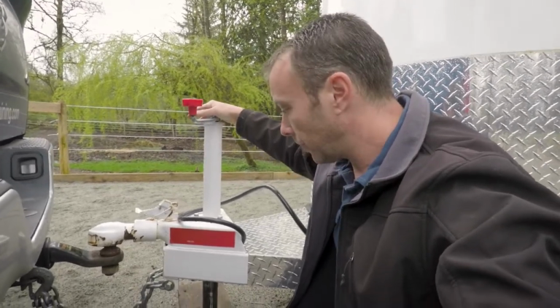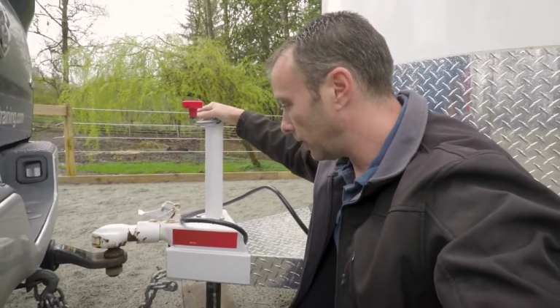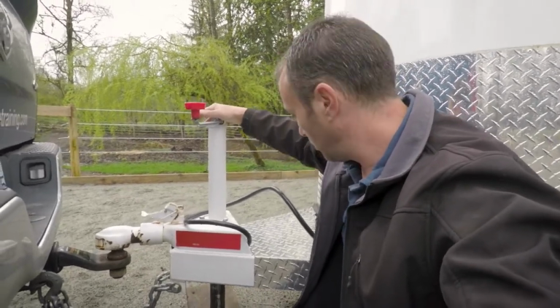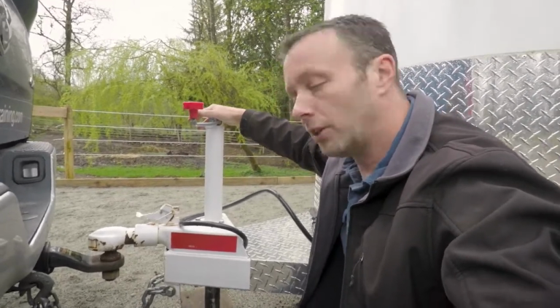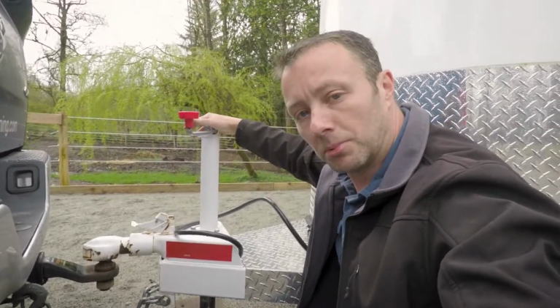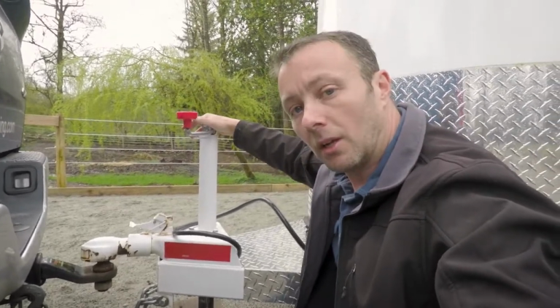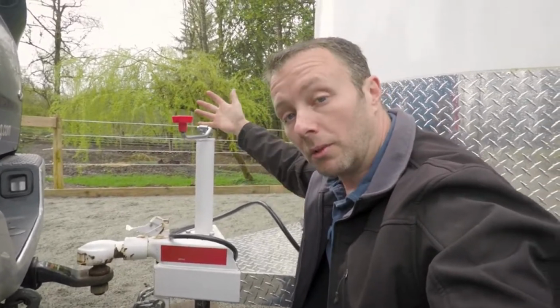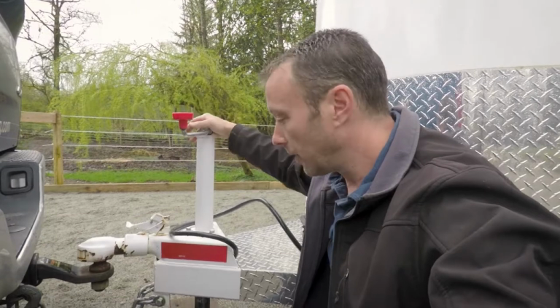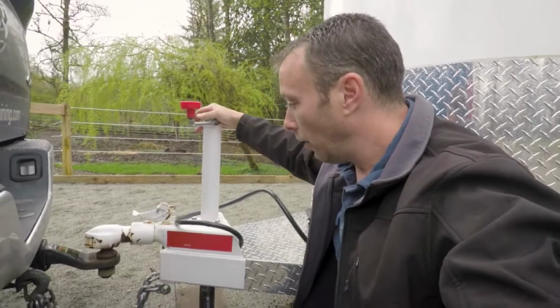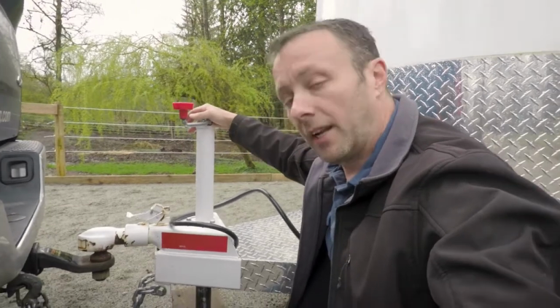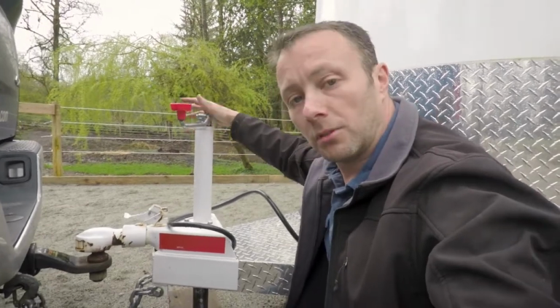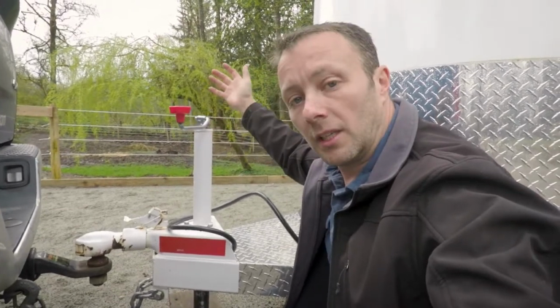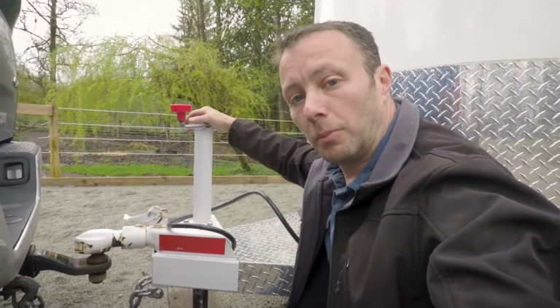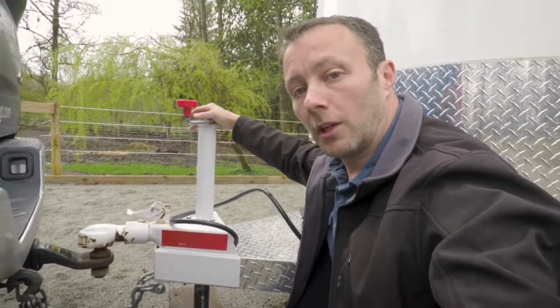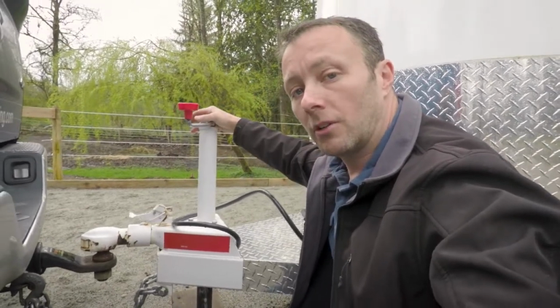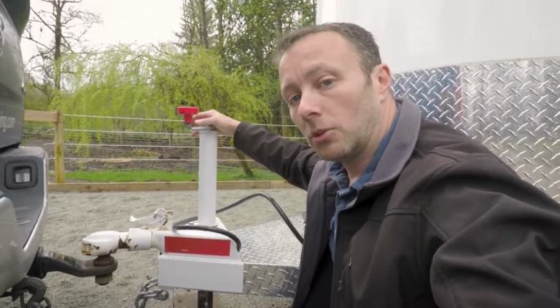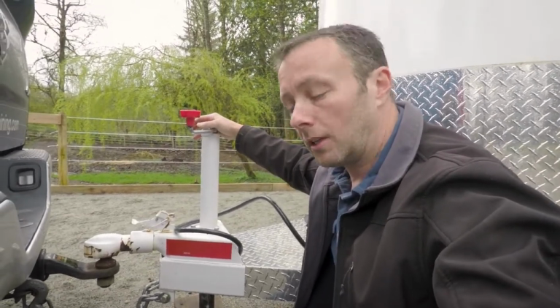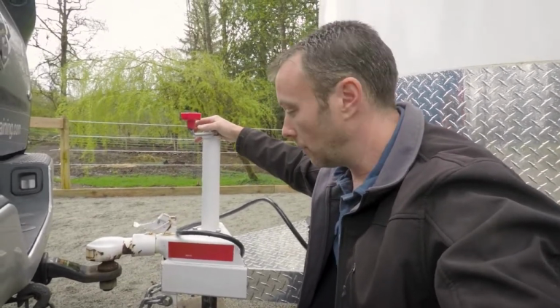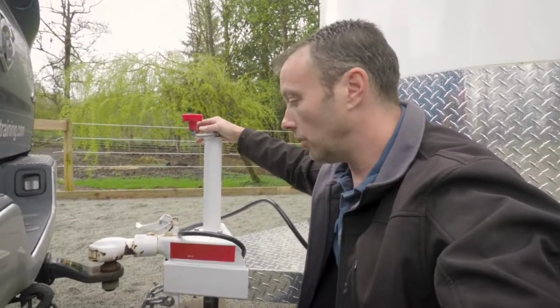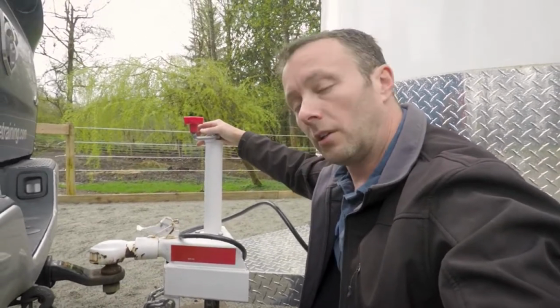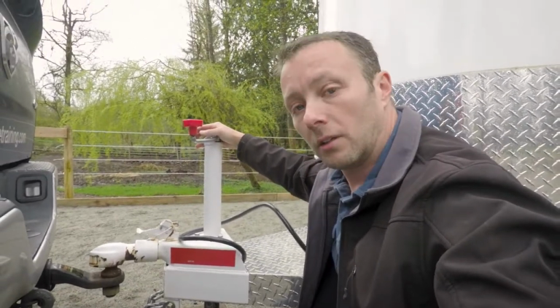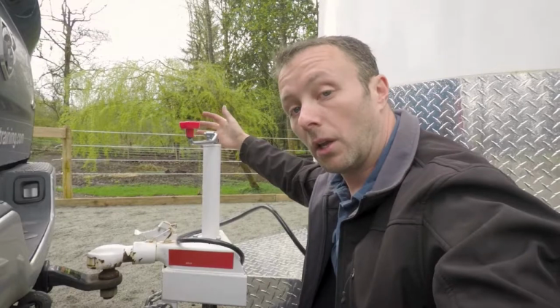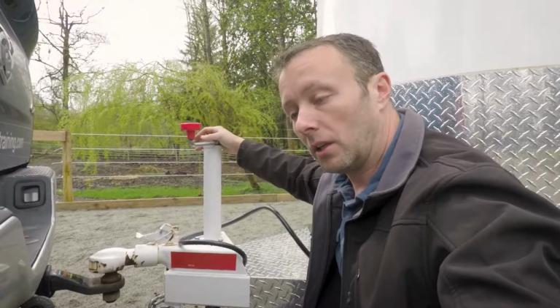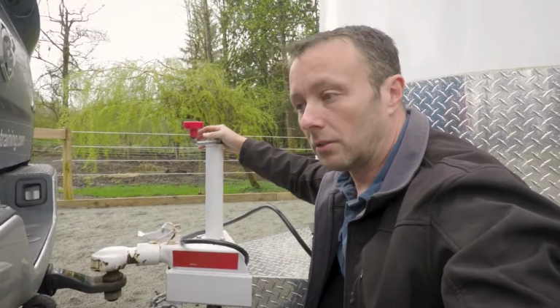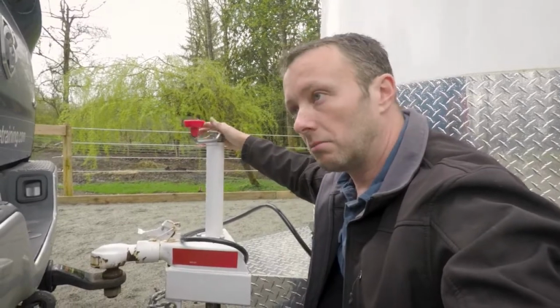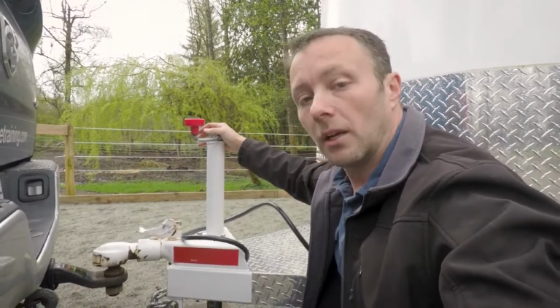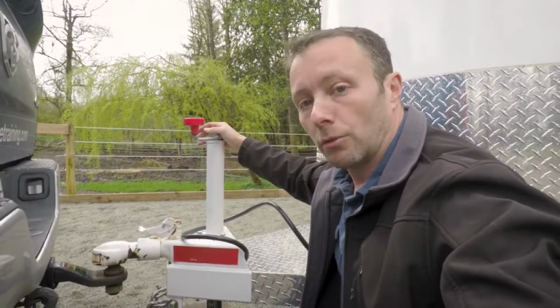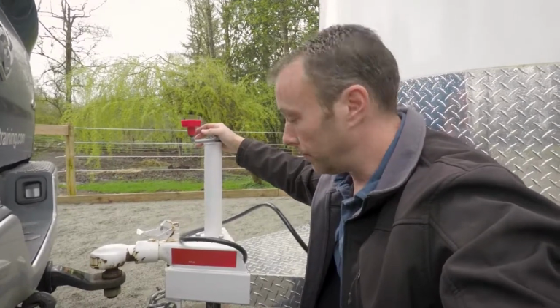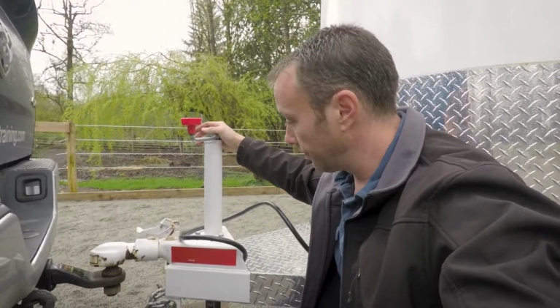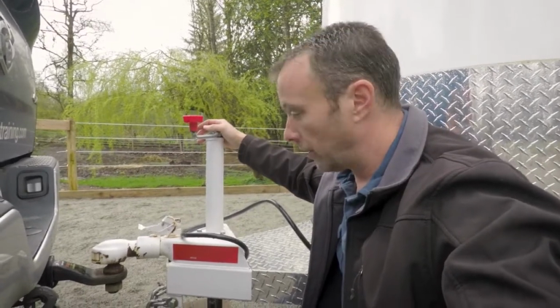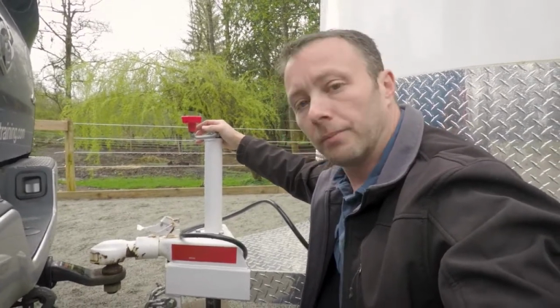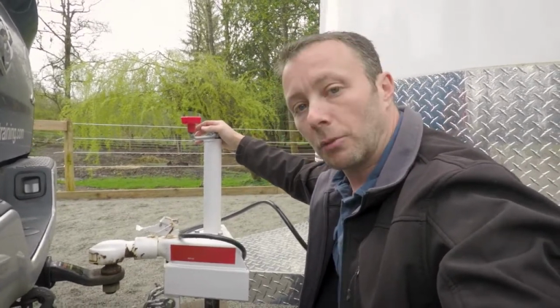So three good tips, all in one. Hopefully that helps for any of you people trailering, or thinking about trailering, and you're like, hey, any ideas? There you go. Thanks for watching.